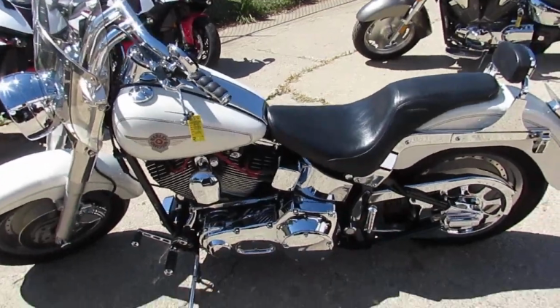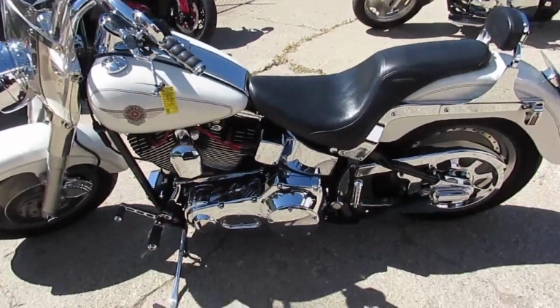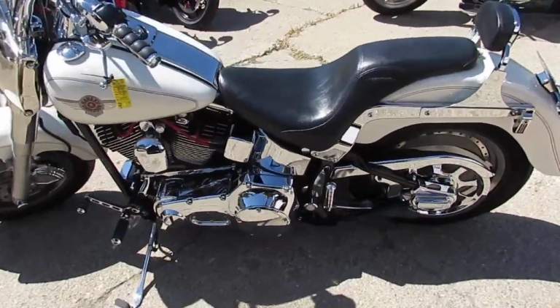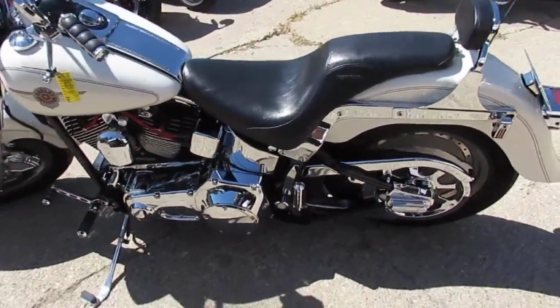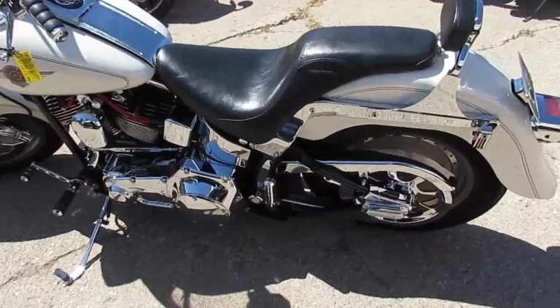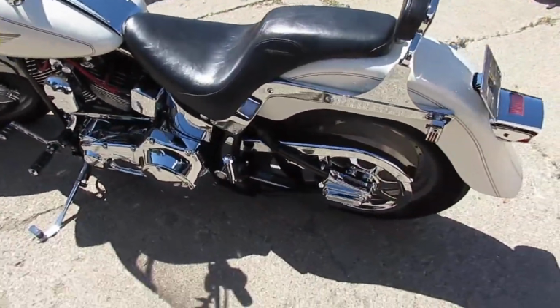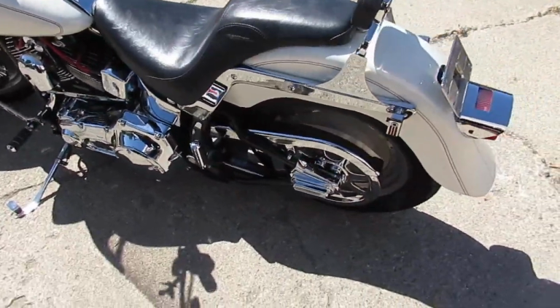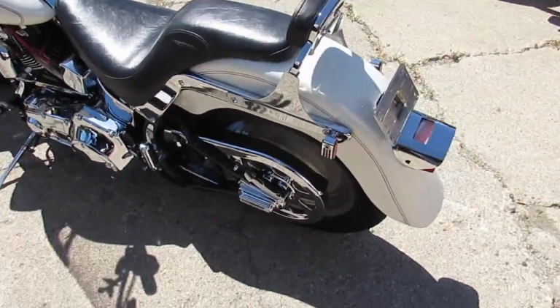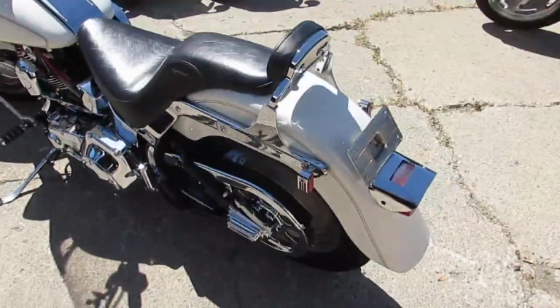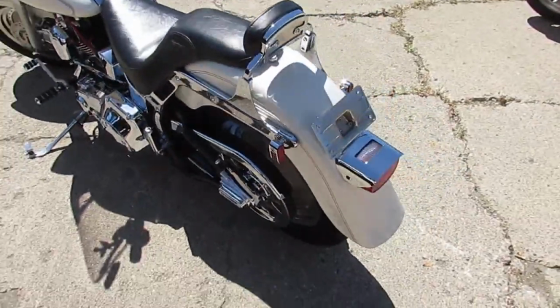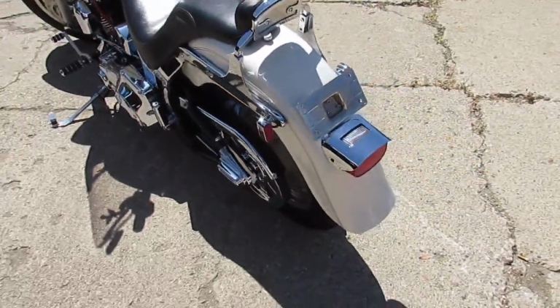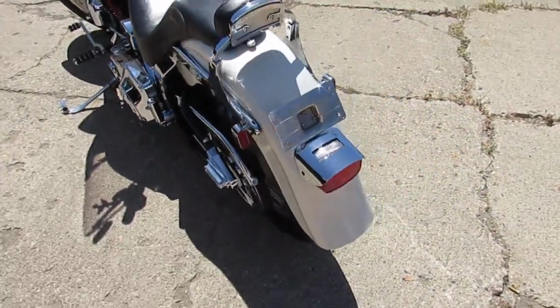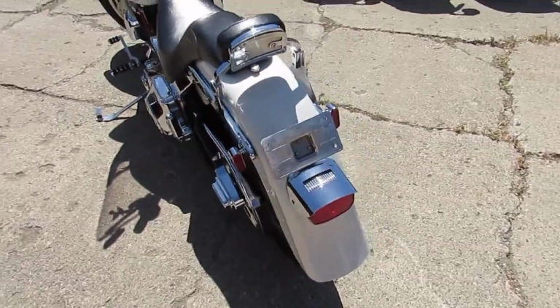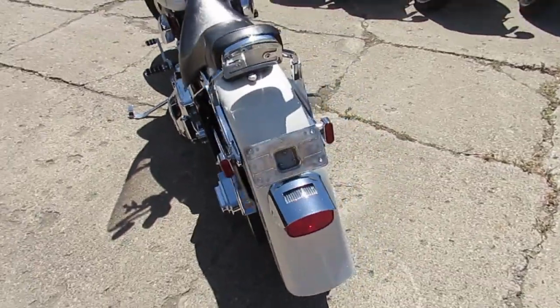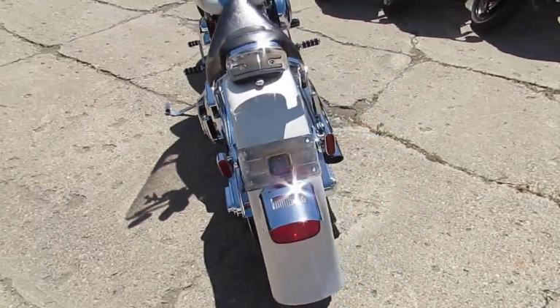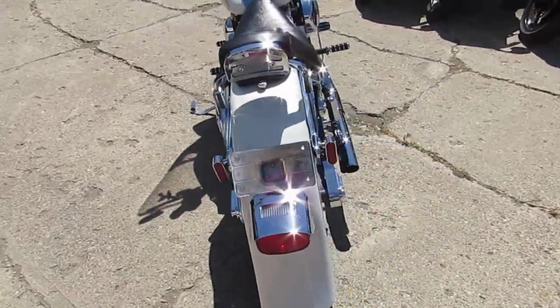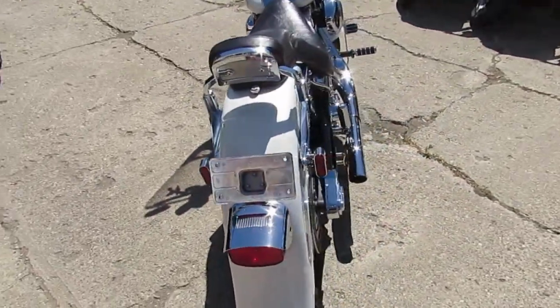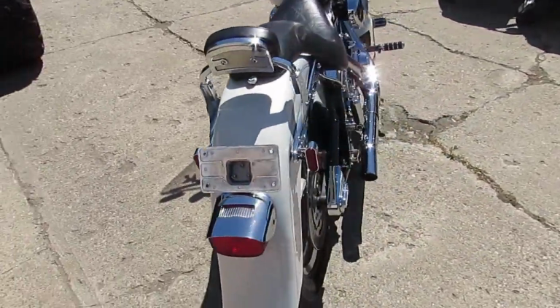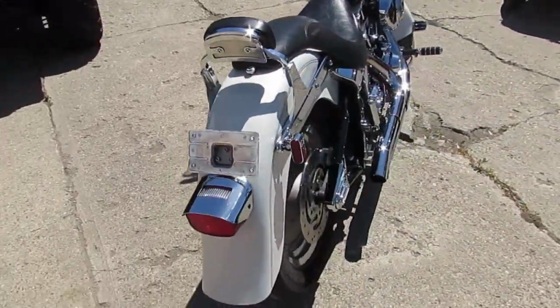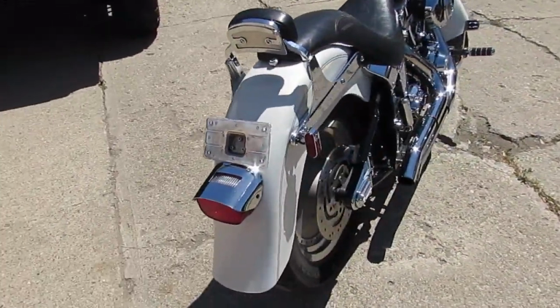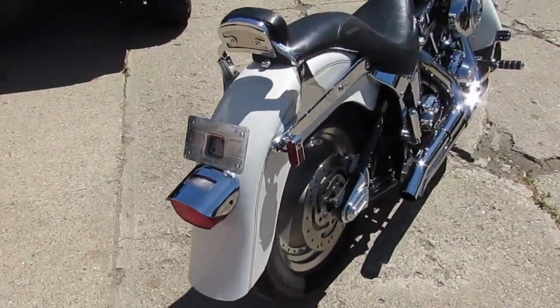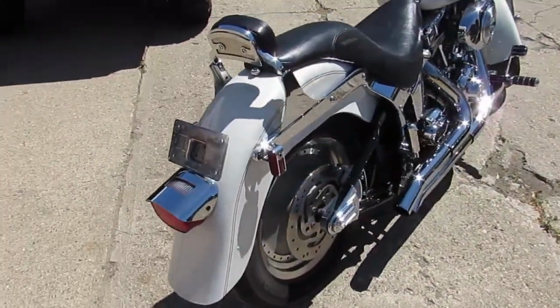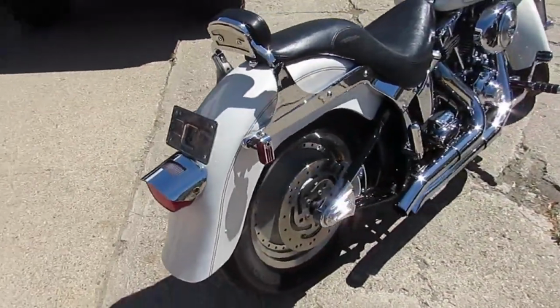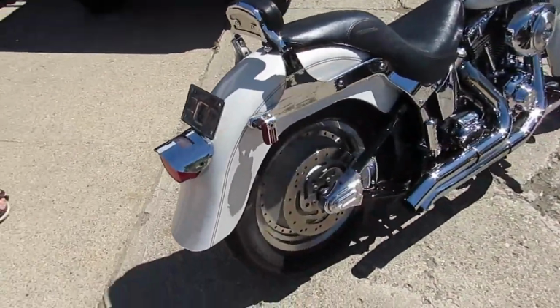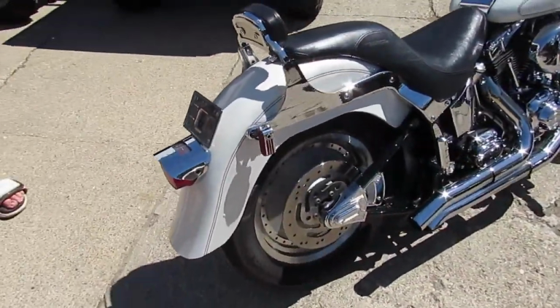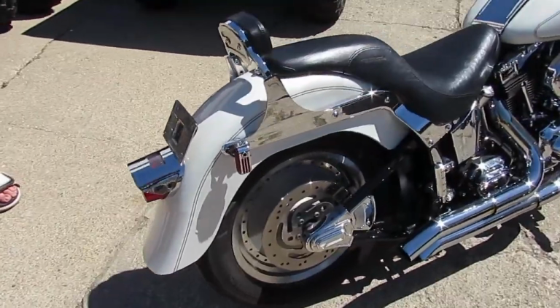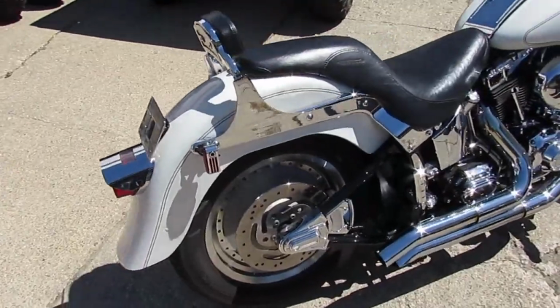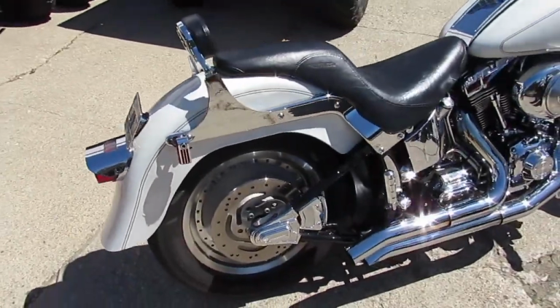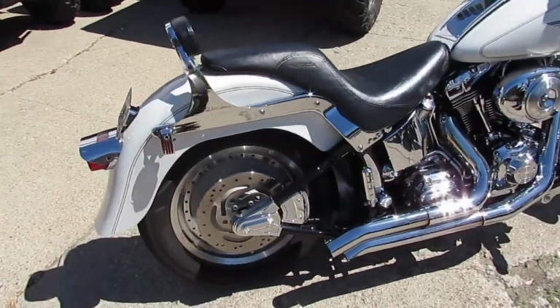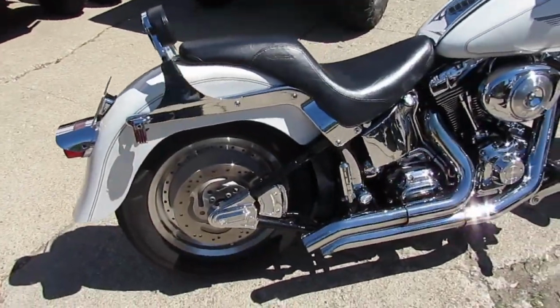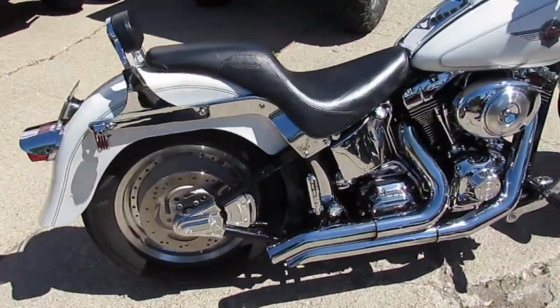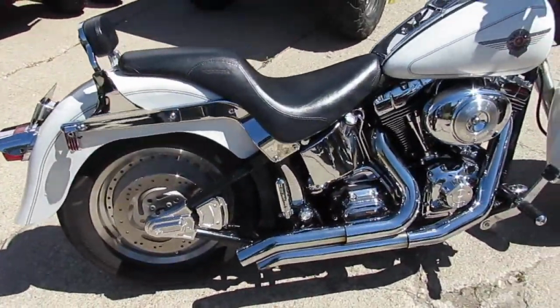Hey guys, it's ApprovalPowerSports.com here. We've got over 300 used Harley-Davidsons in our showroom for sale. We've got guaranteed financing, we've got leasing programs, we can assist with out-of-state financing, and we can help with shipping nationwide.